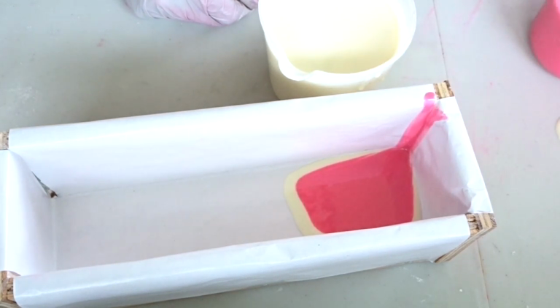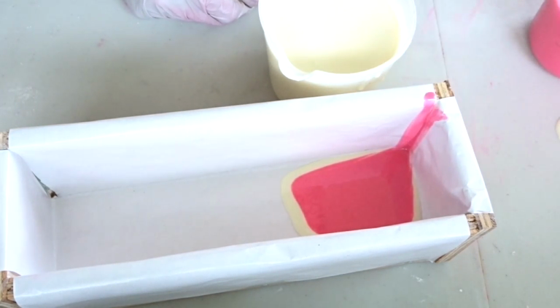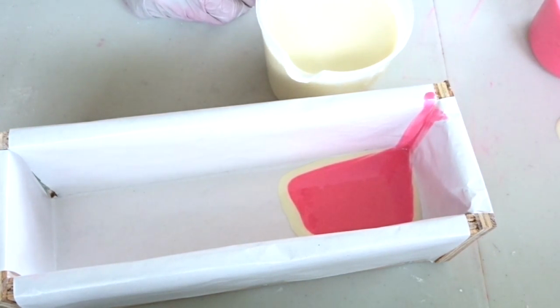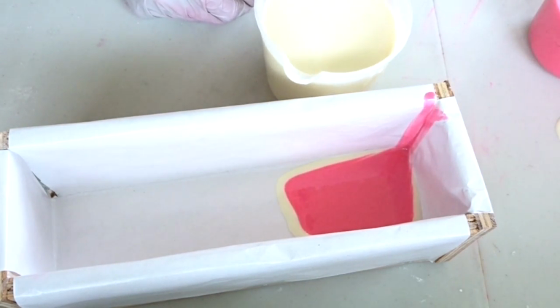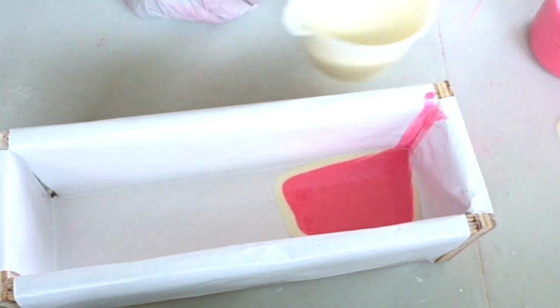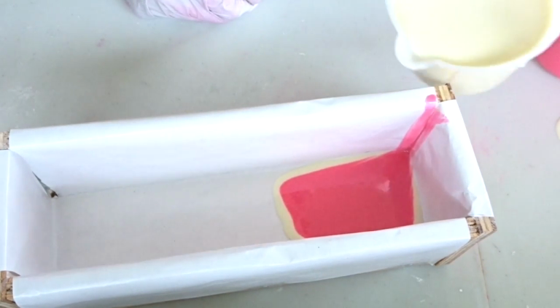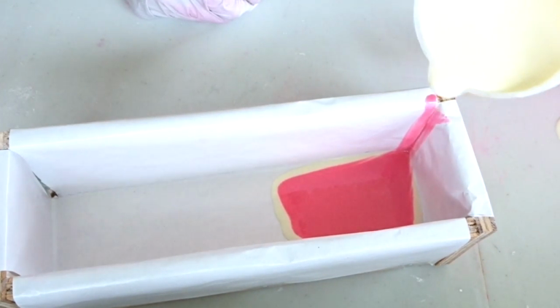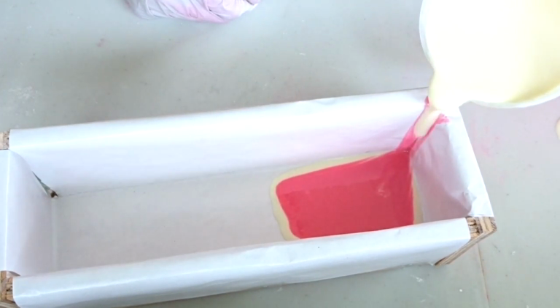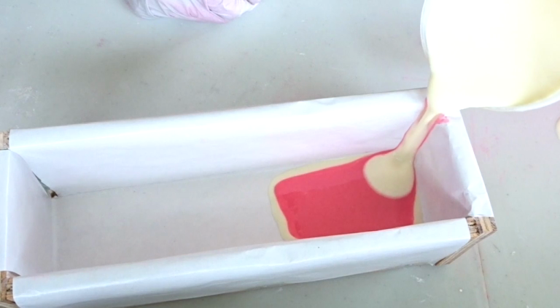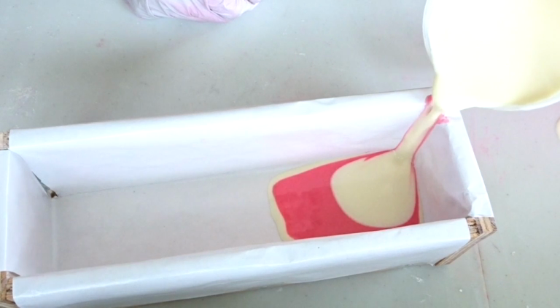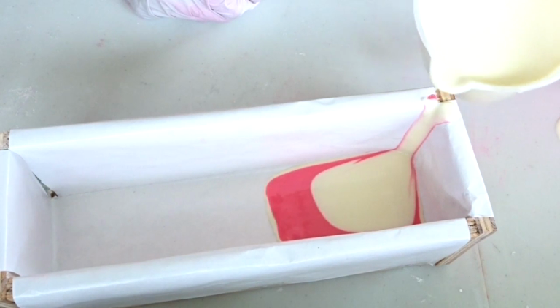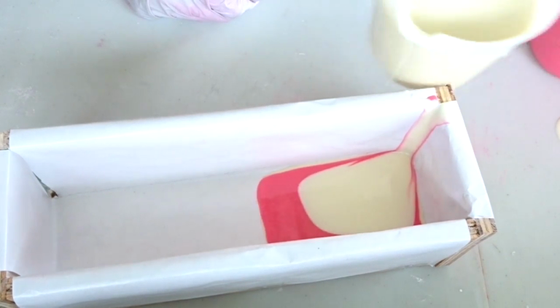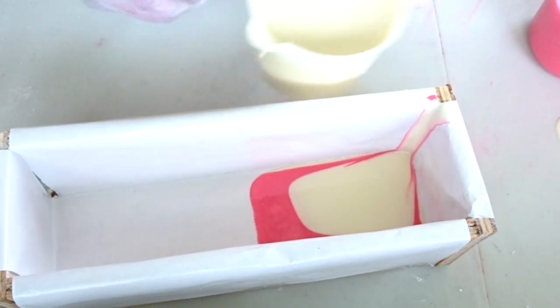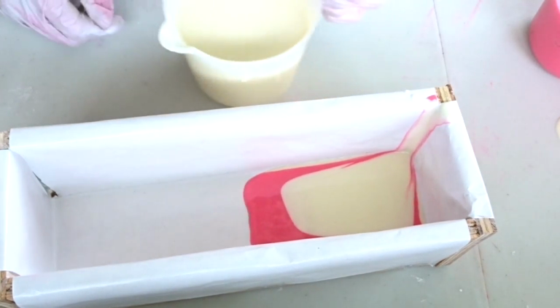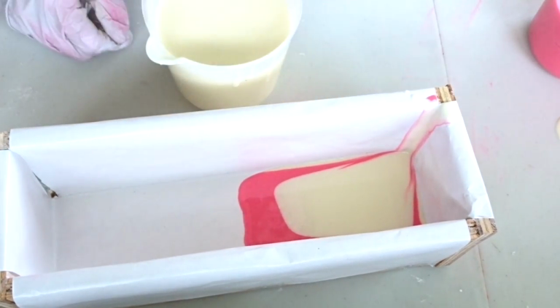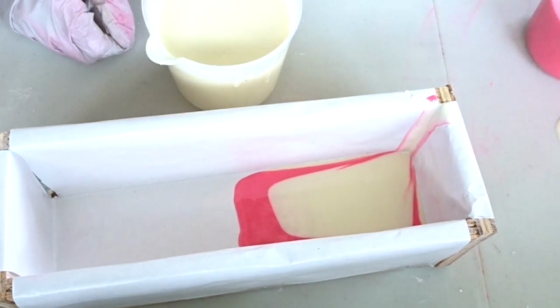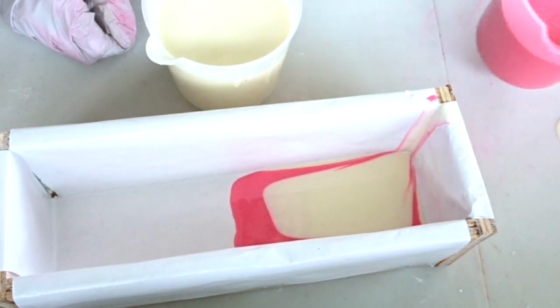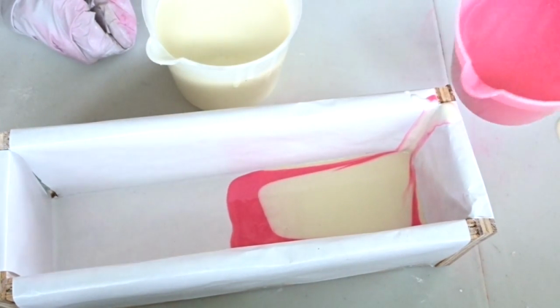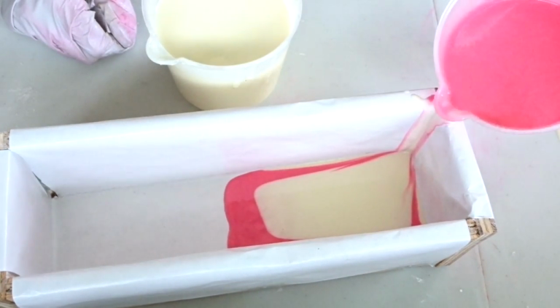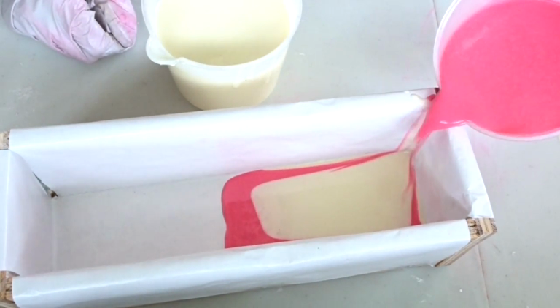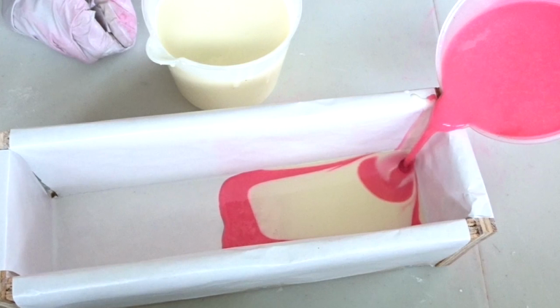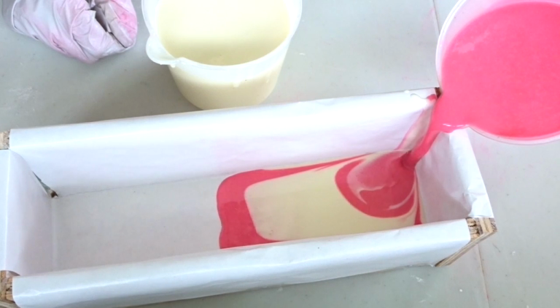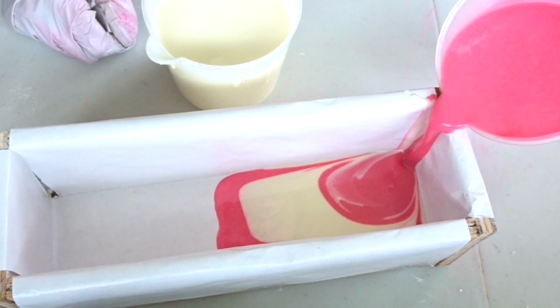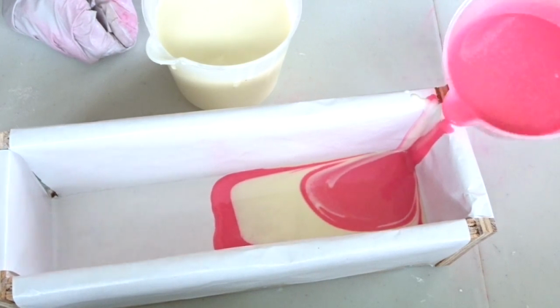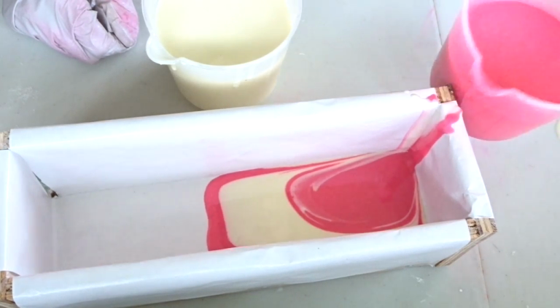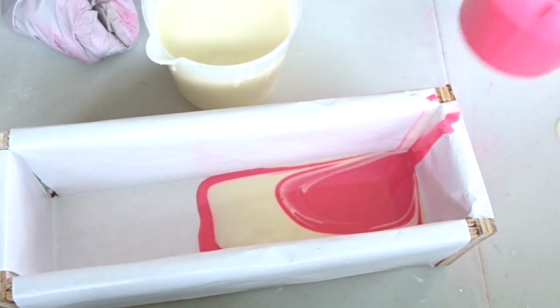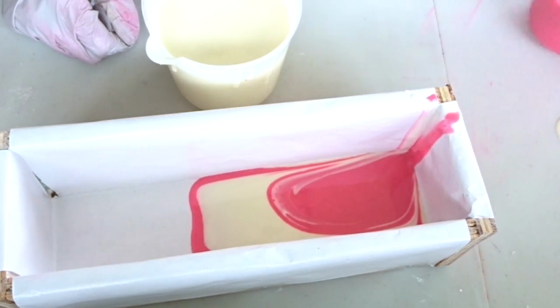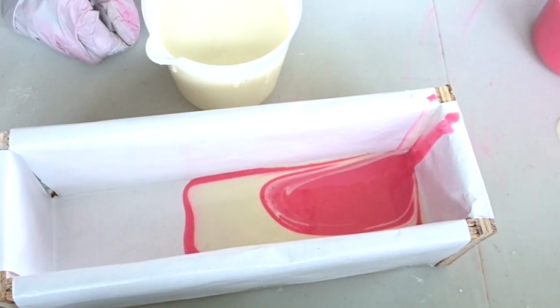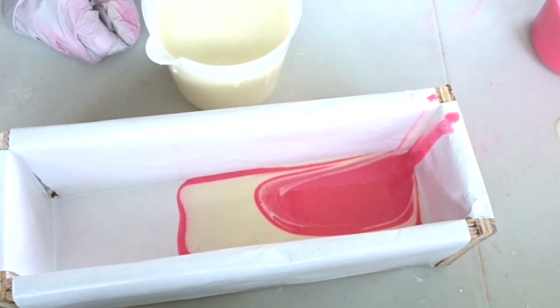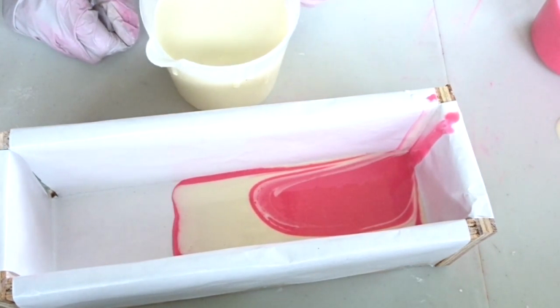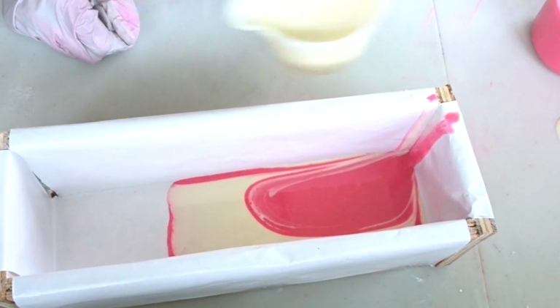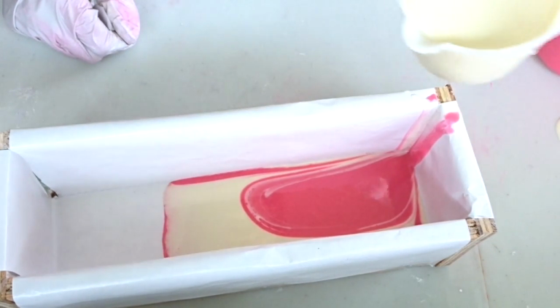I'm just gonna keep alternating between these two. It's still pretty fluid, which is kind of what I wanted.